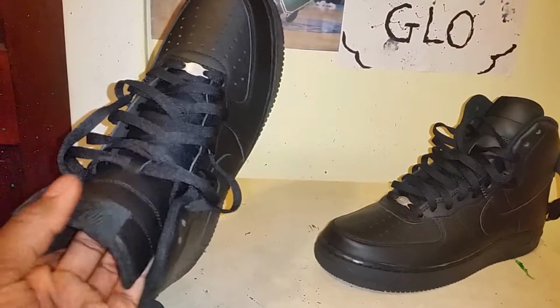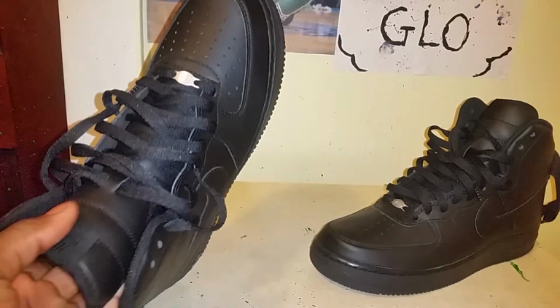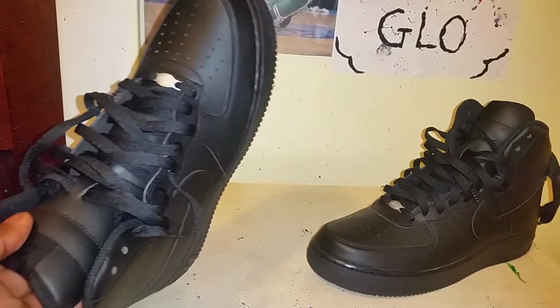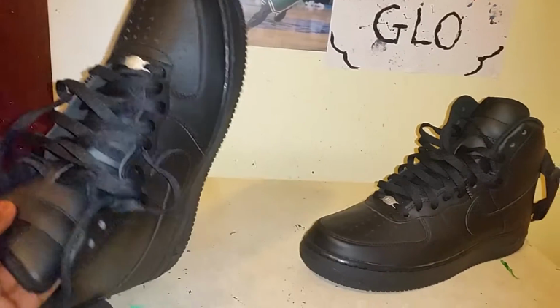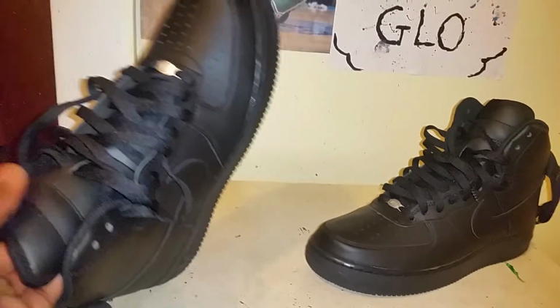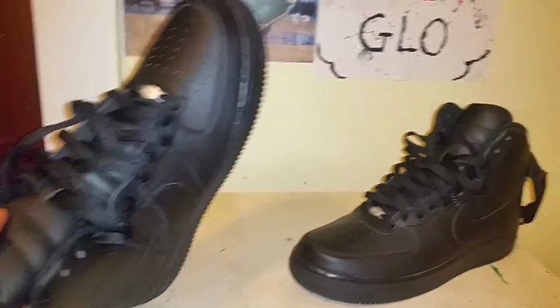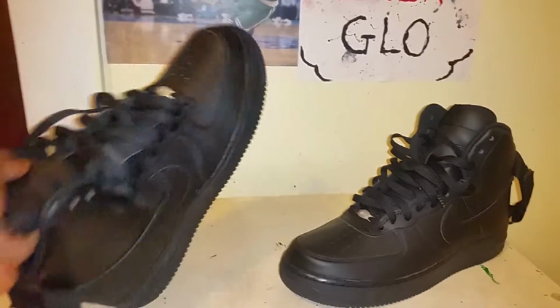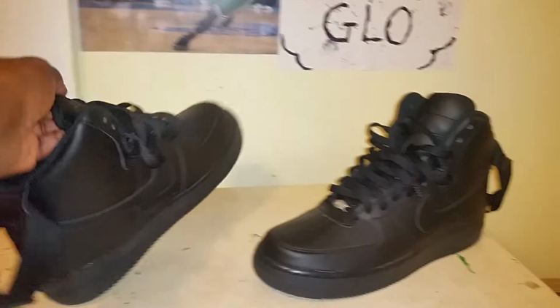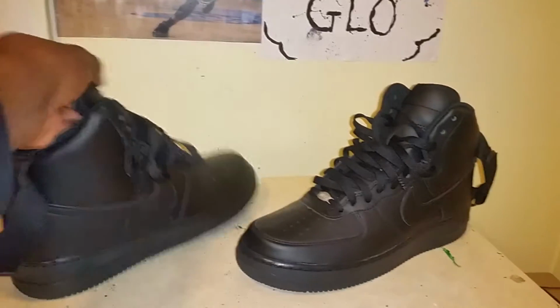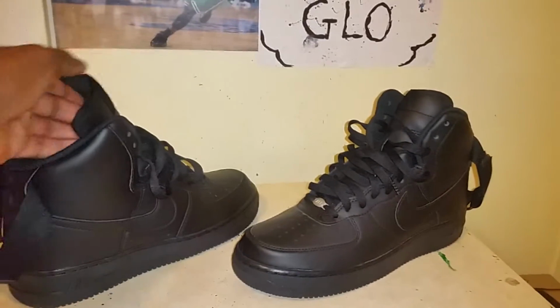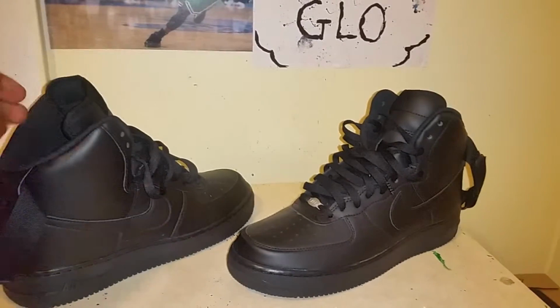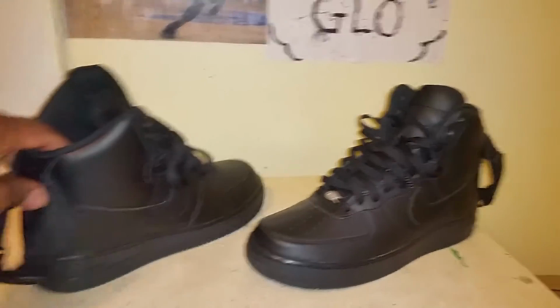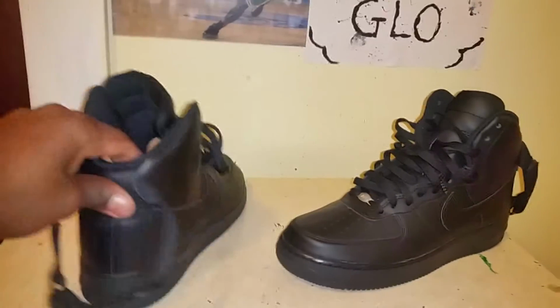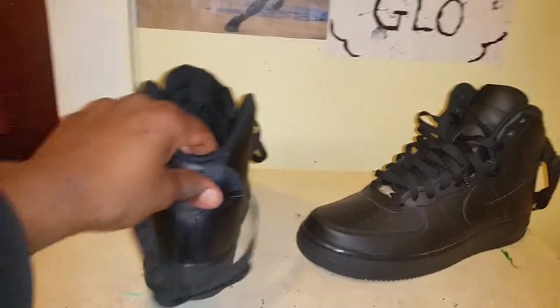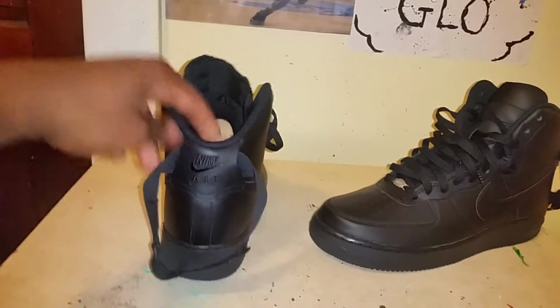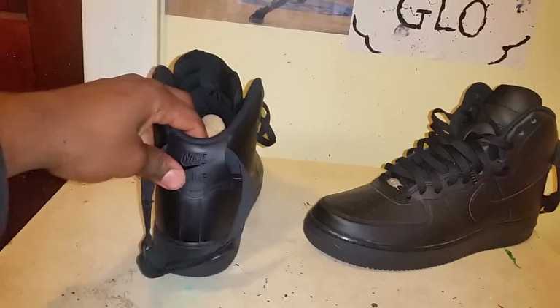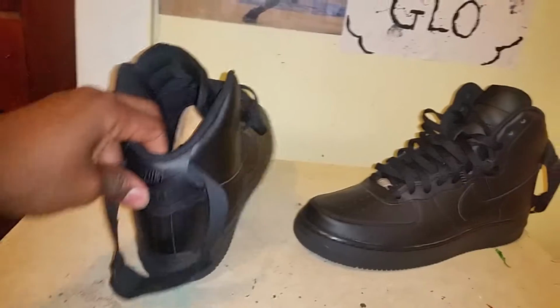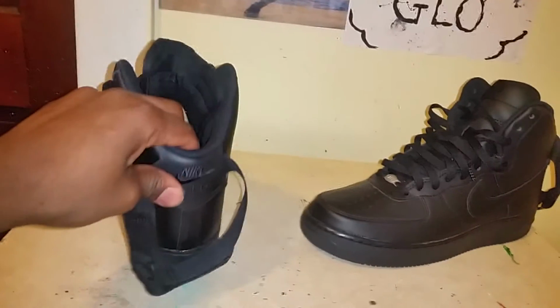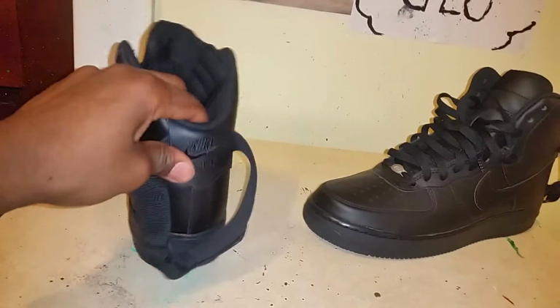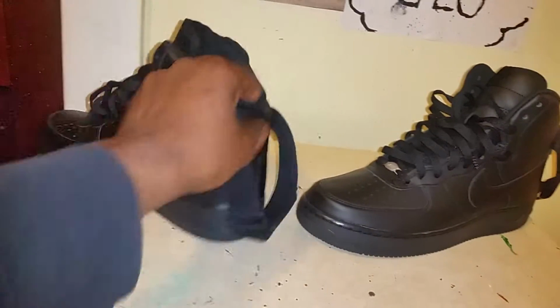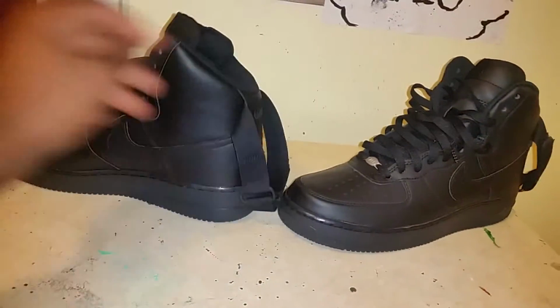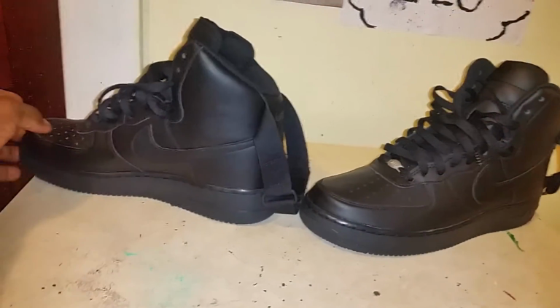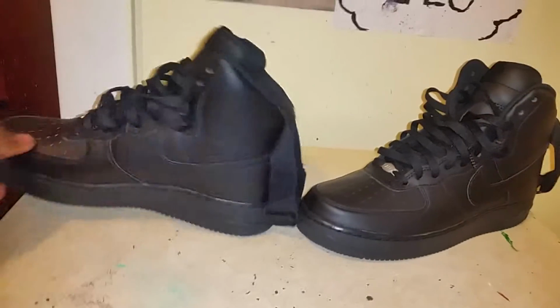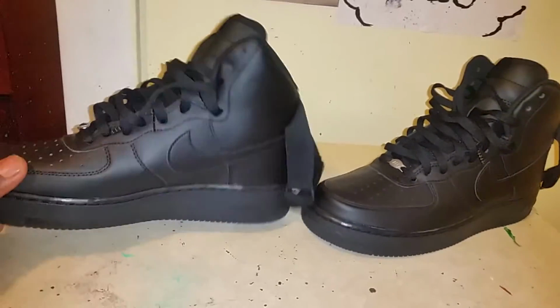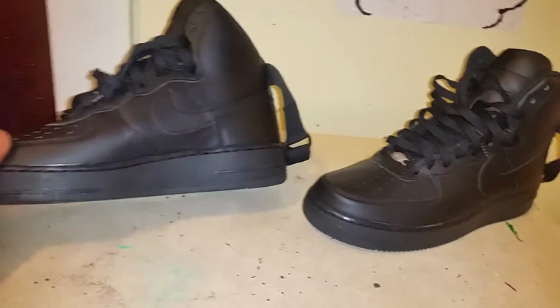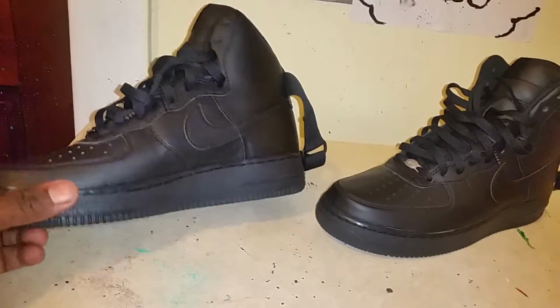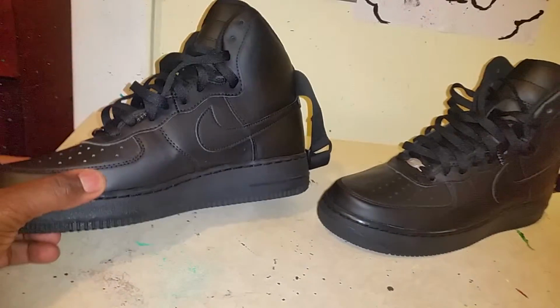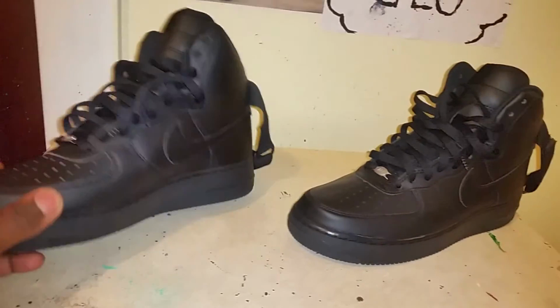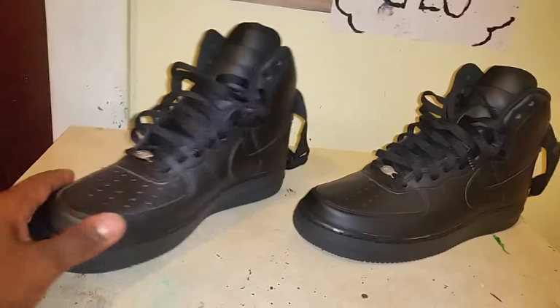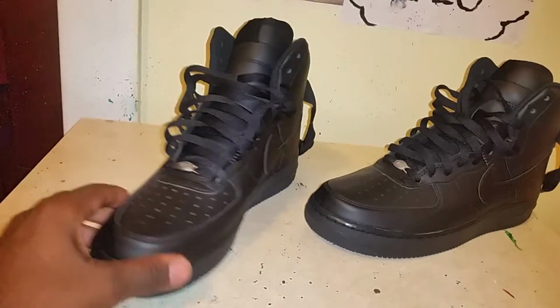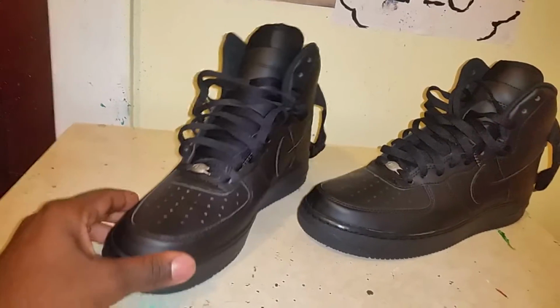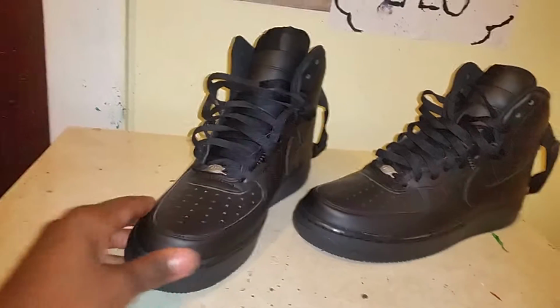So if you want to go ahead and get those and bring them for me to do whatever you want to do to them, you're gonna have to go buy them for $100 and I'll bless you — like you already know.